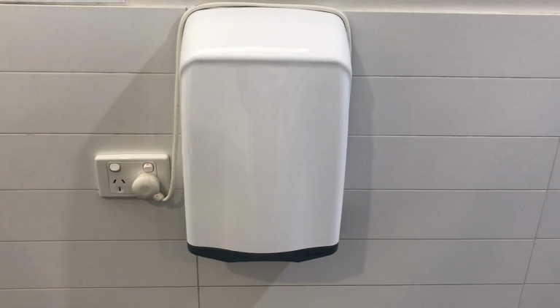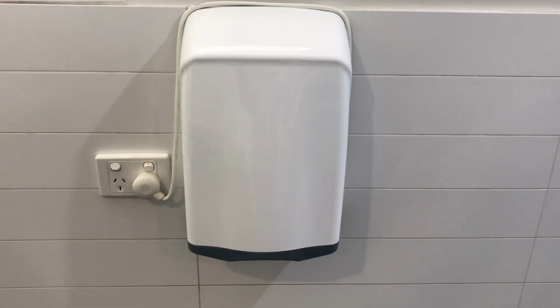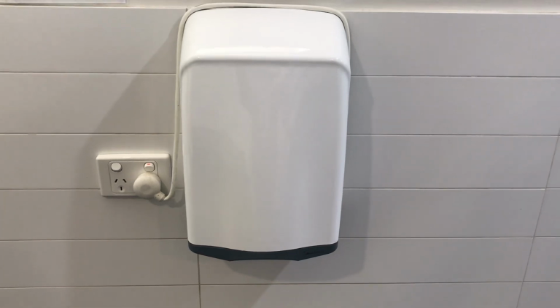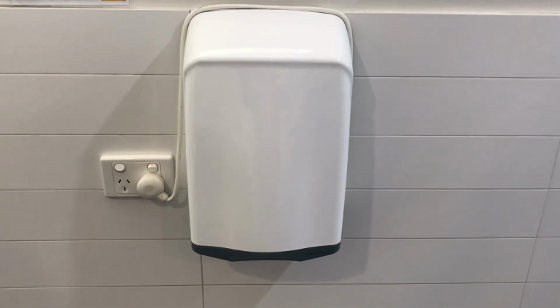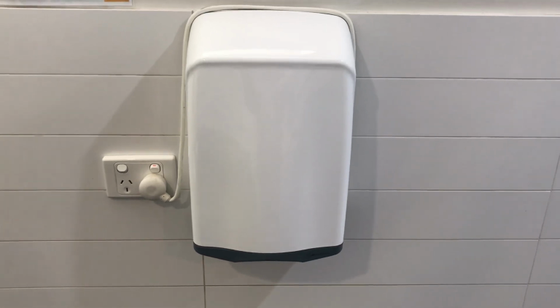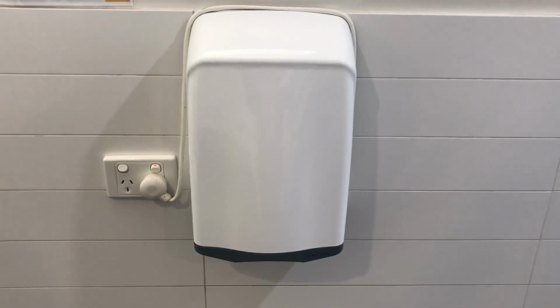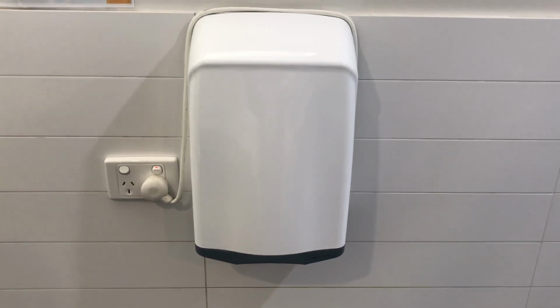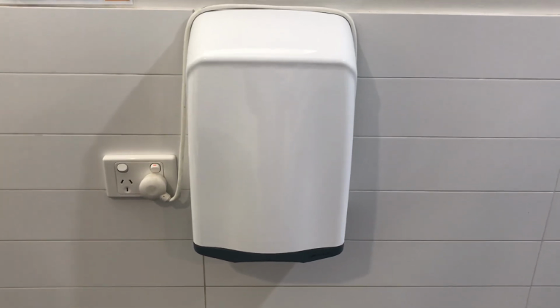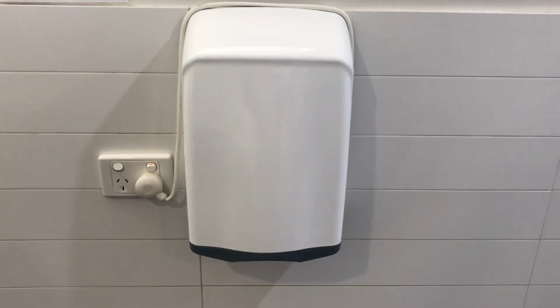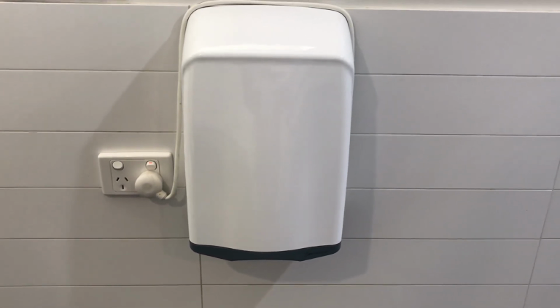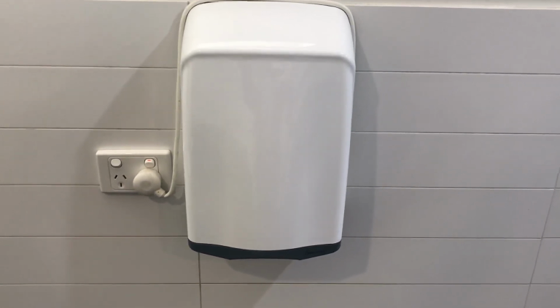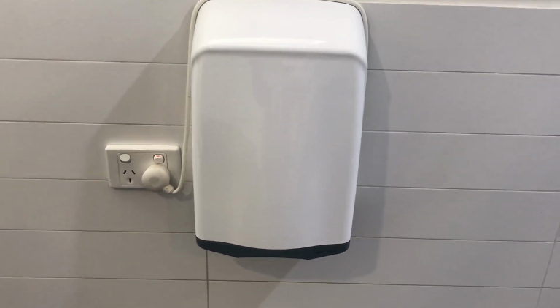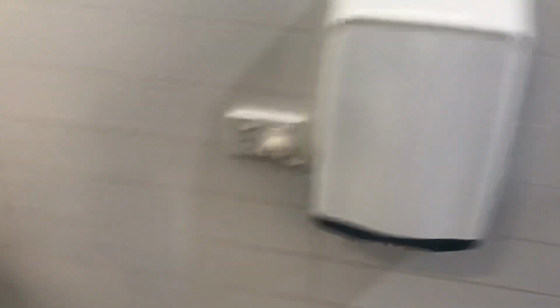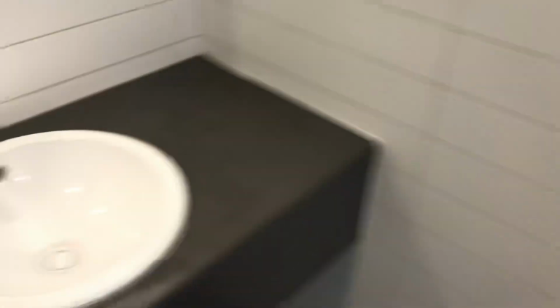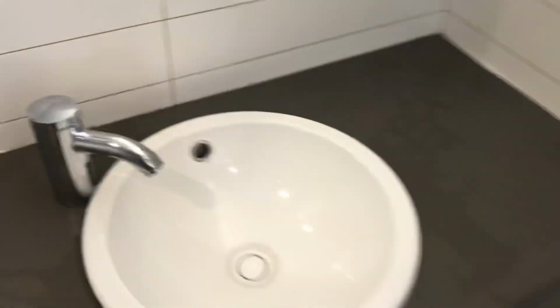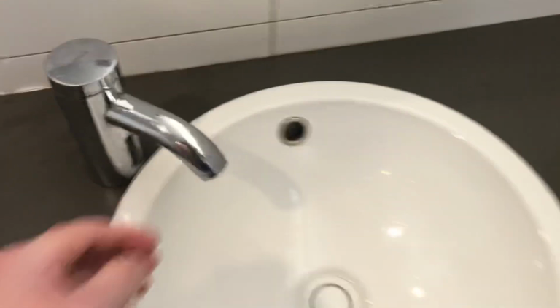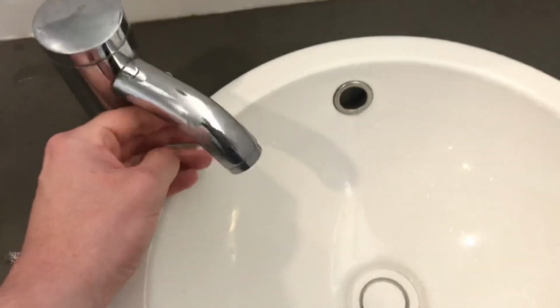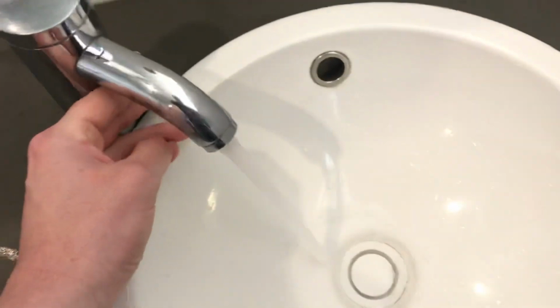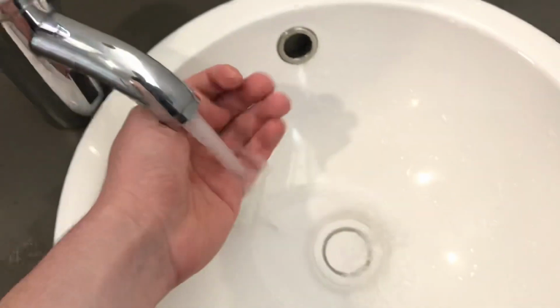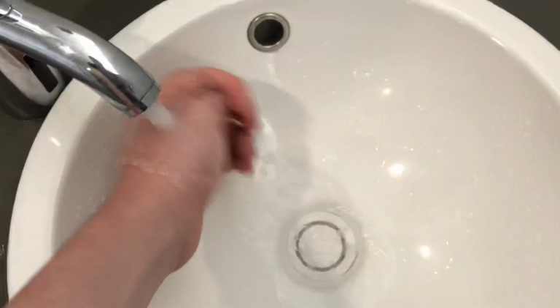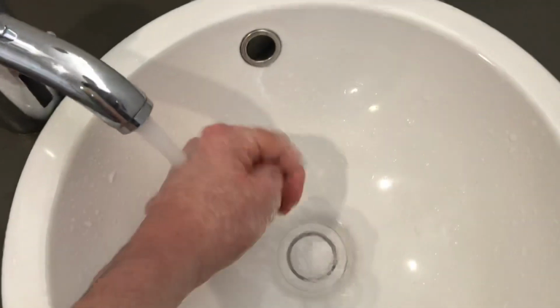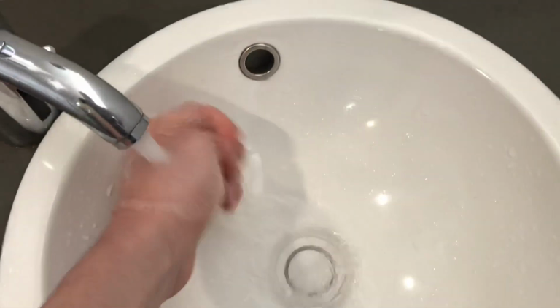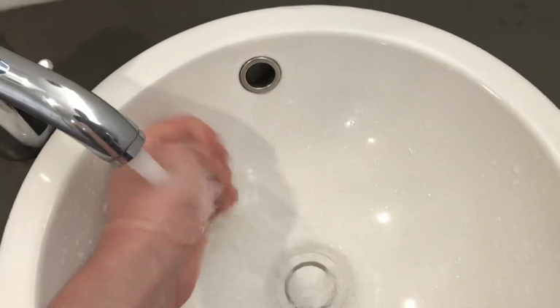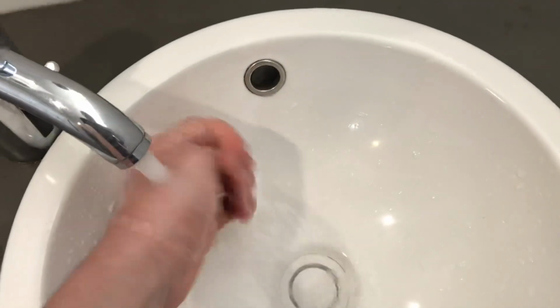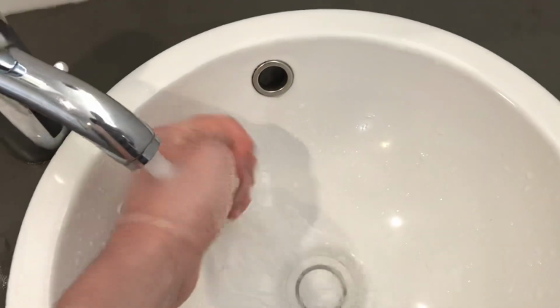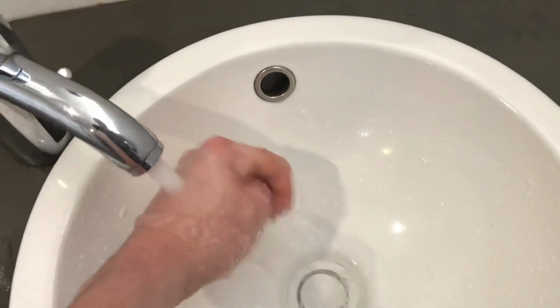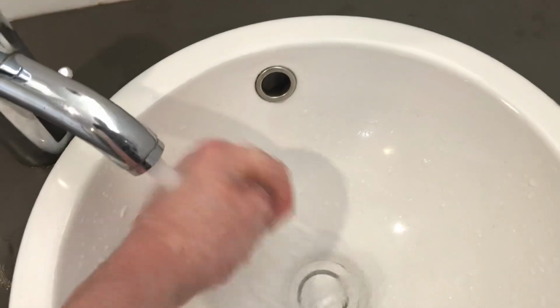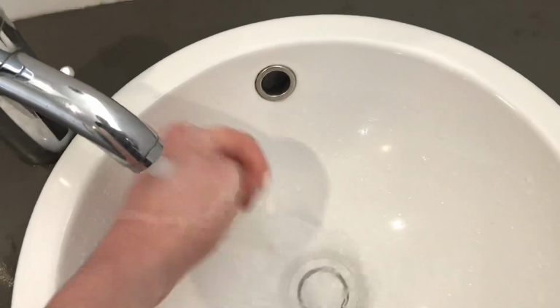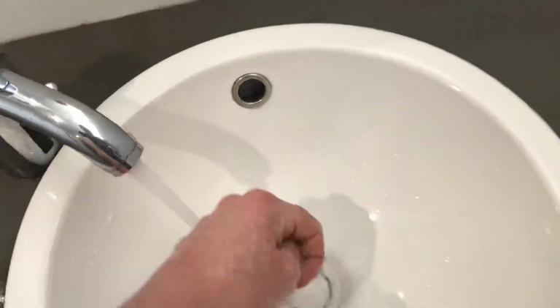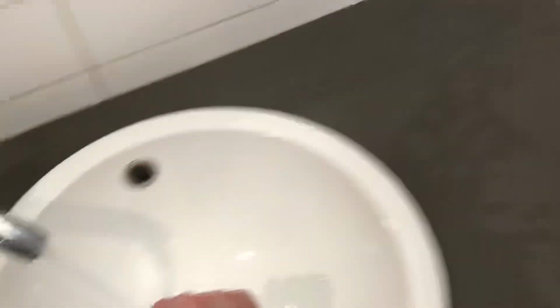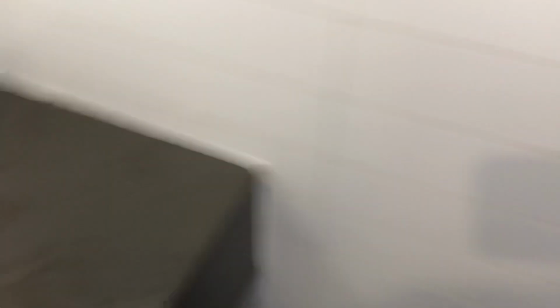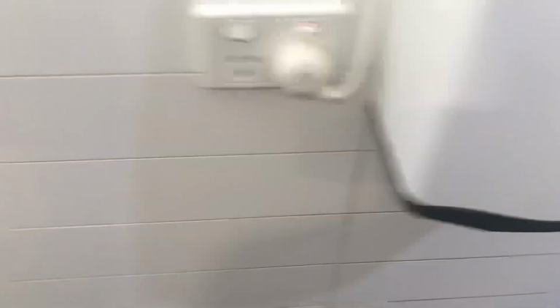Hey everyone, today we have a Jetting McDonald Applause hand dryer, as you can see. So let's set it out. Here we go.